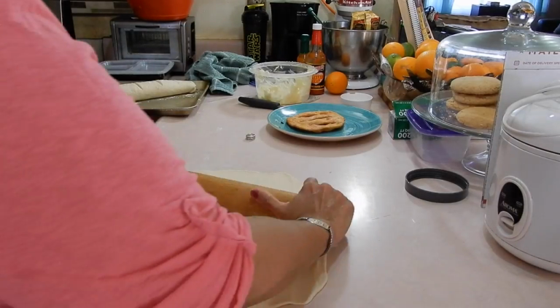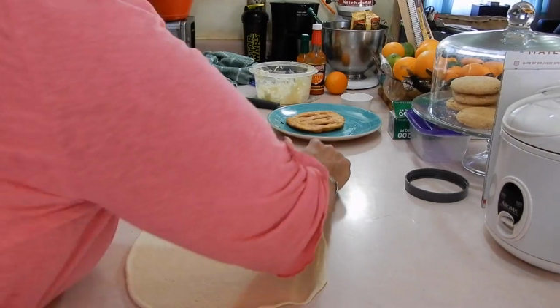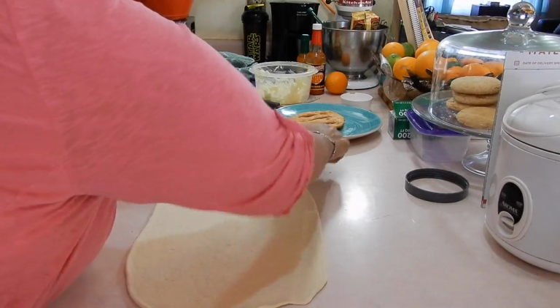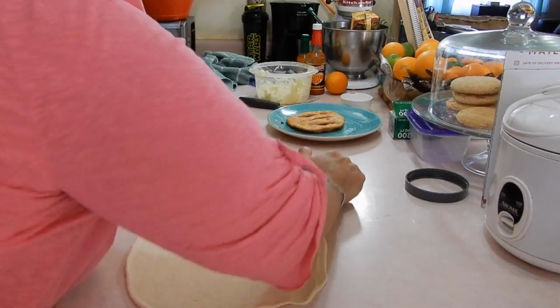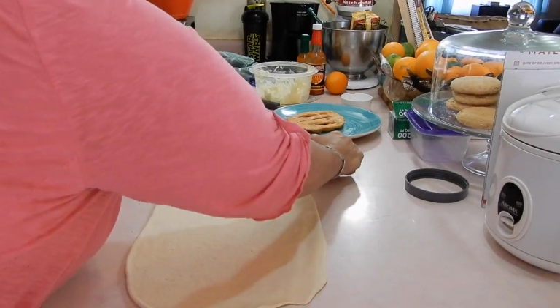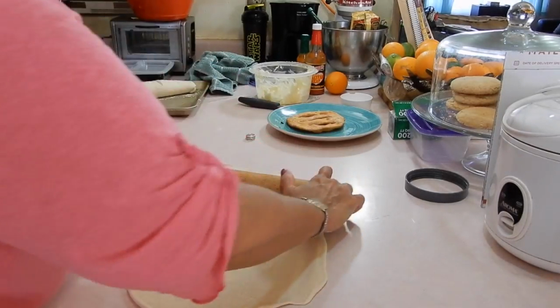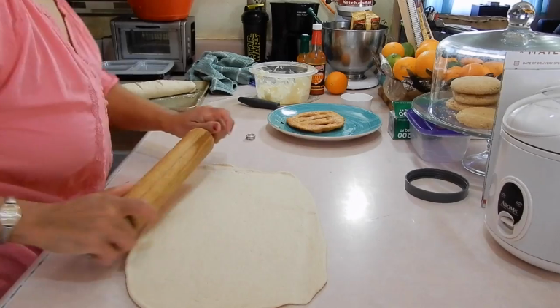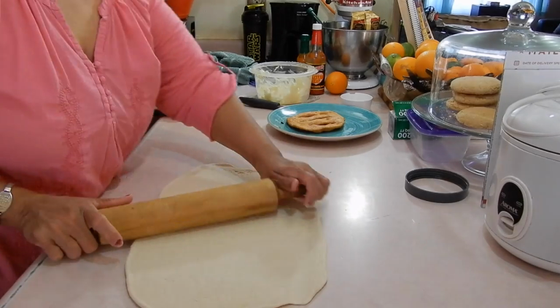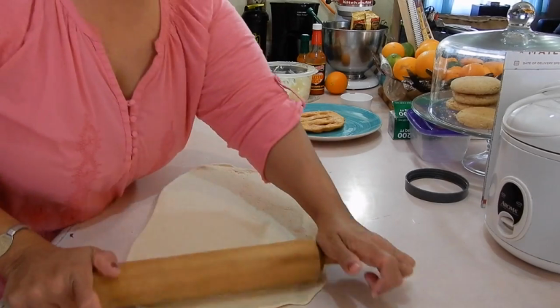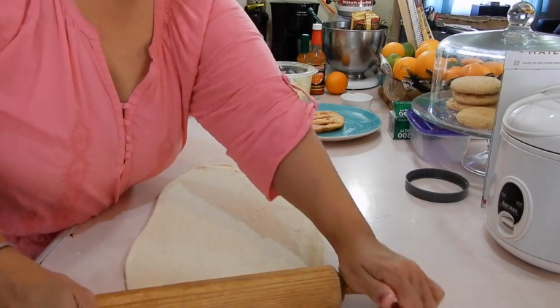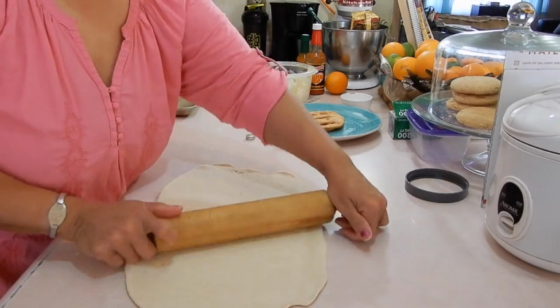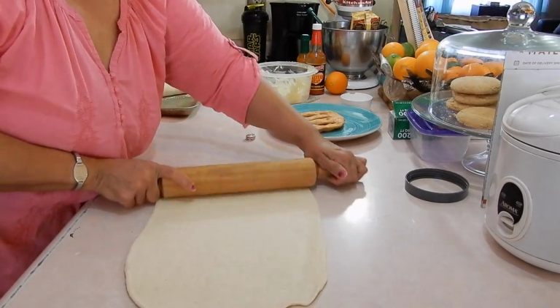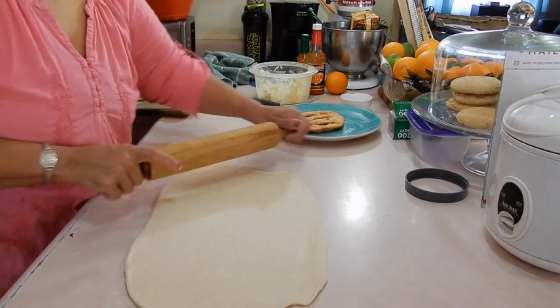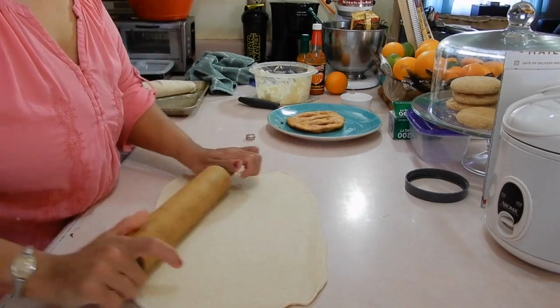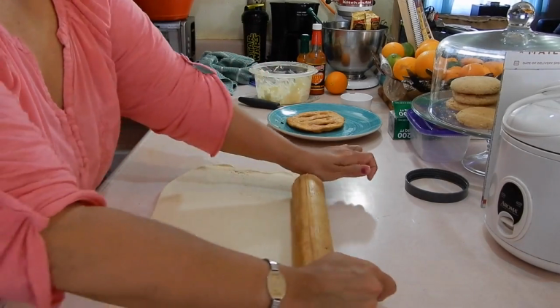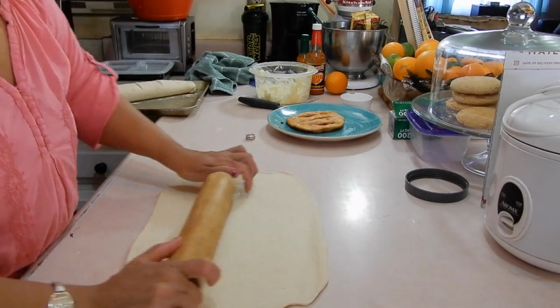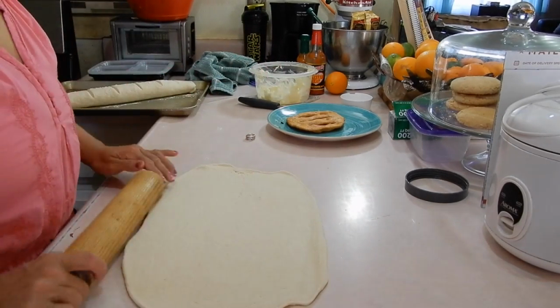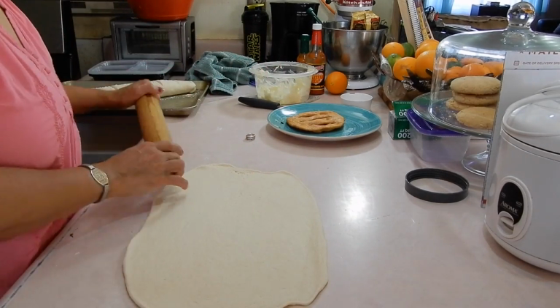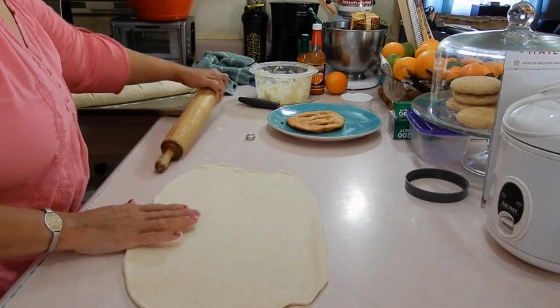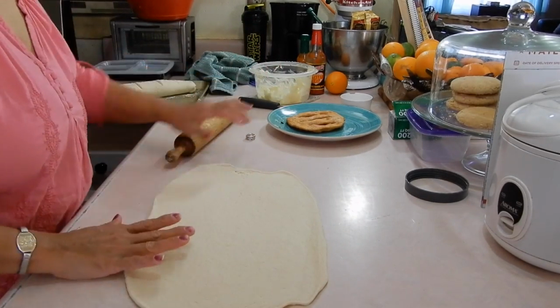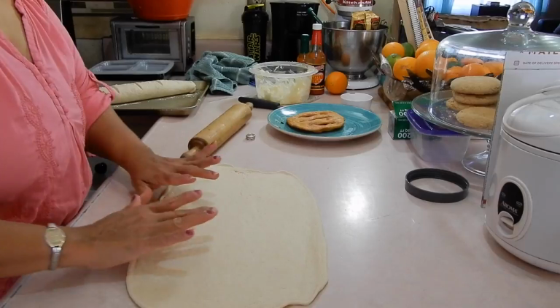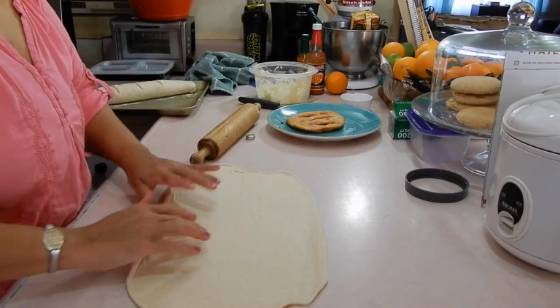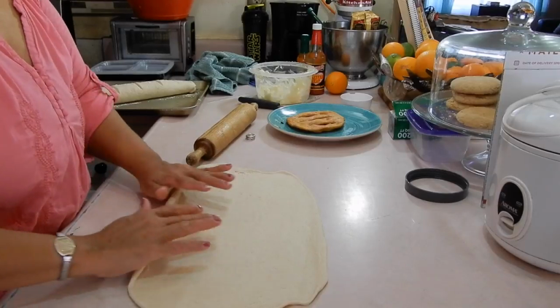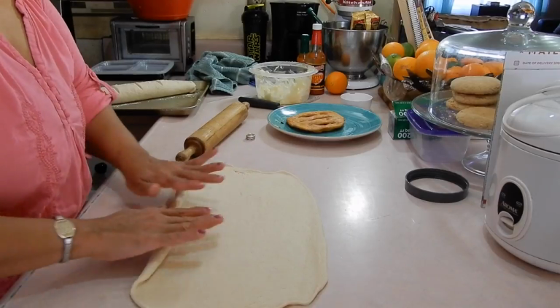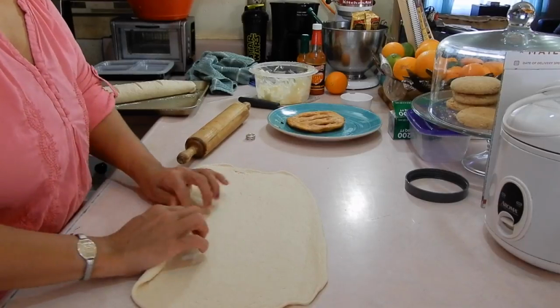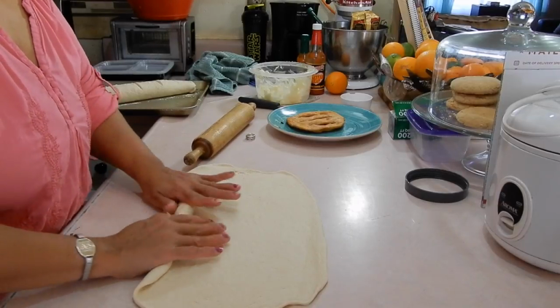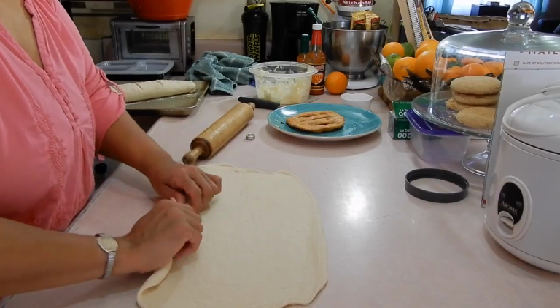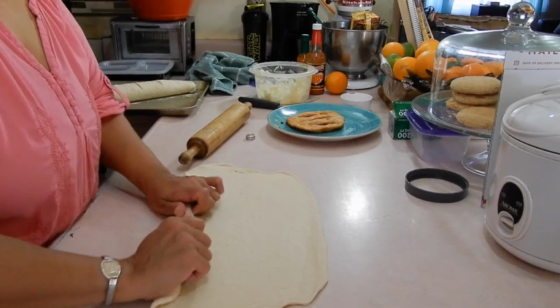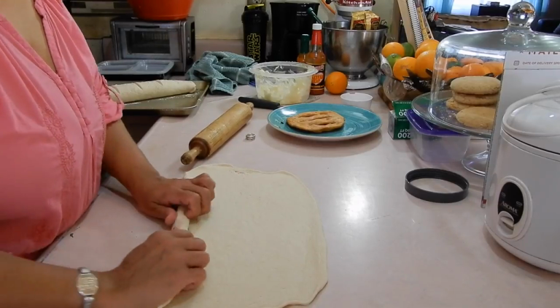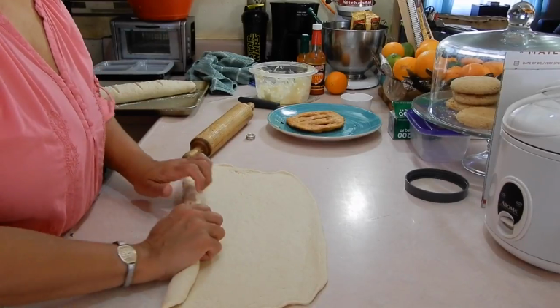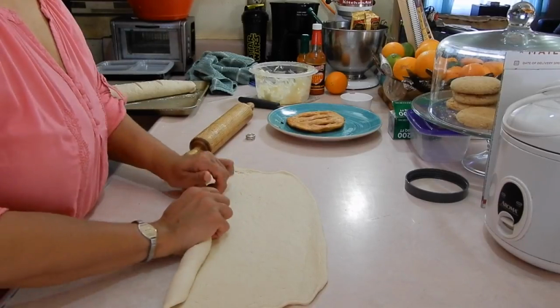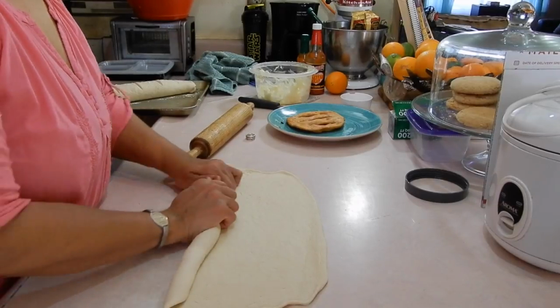Are you not trusting me or something? — Look, I don't want to rip it. This has nothing to do with trust. This has to do with I don't want to rip. — I think you don't trust me. — Okay baby, I don't trust you.